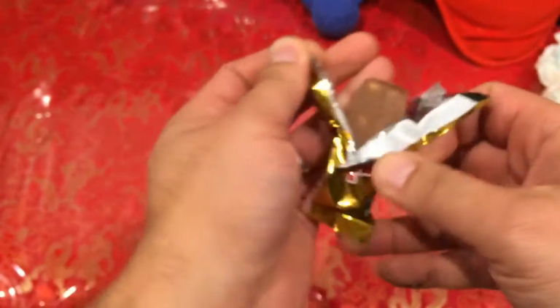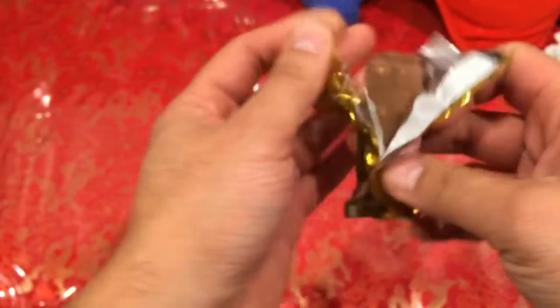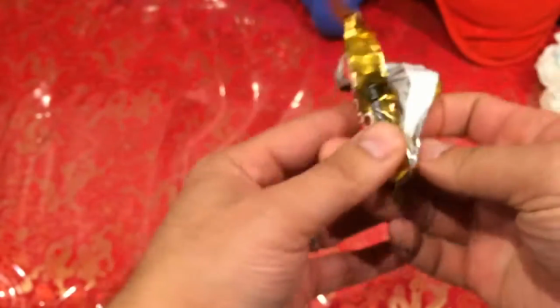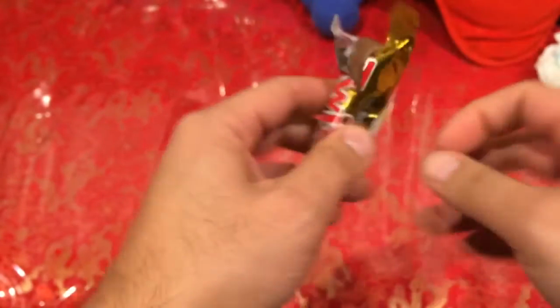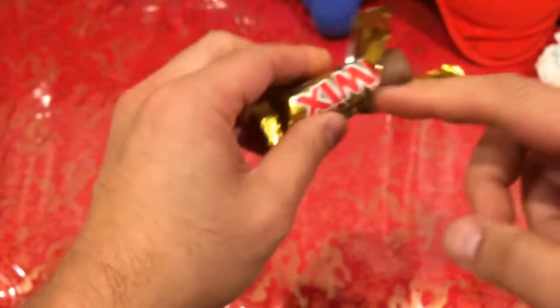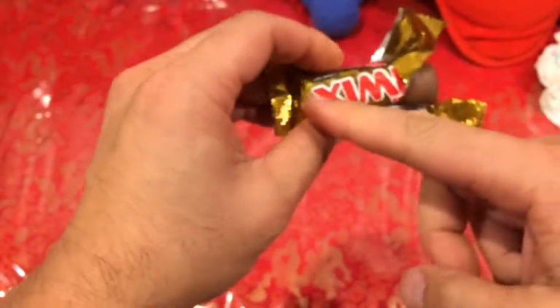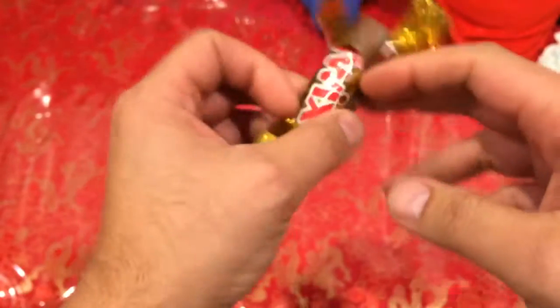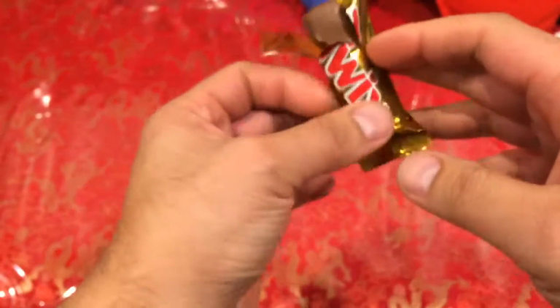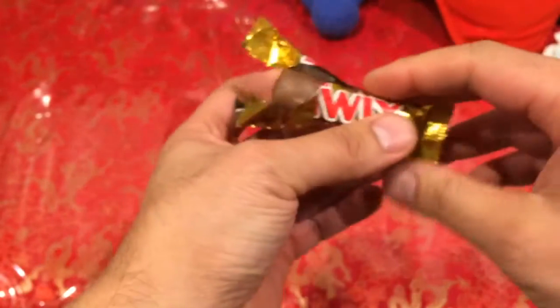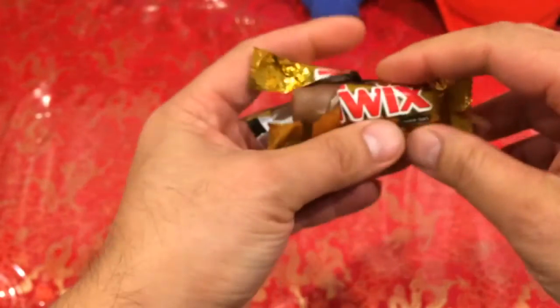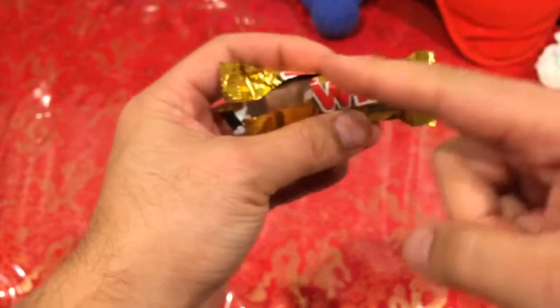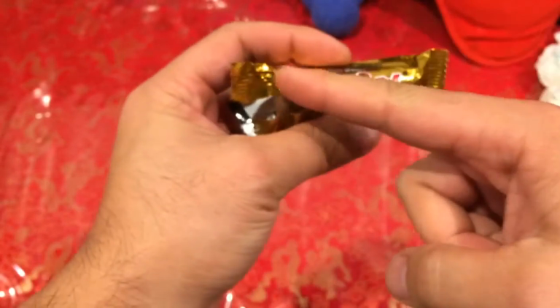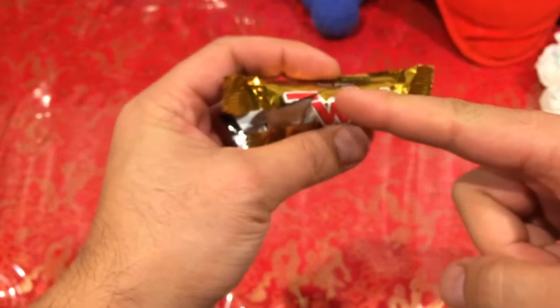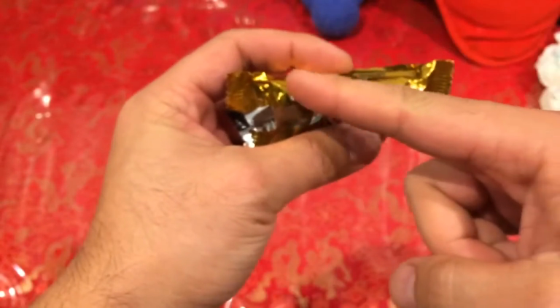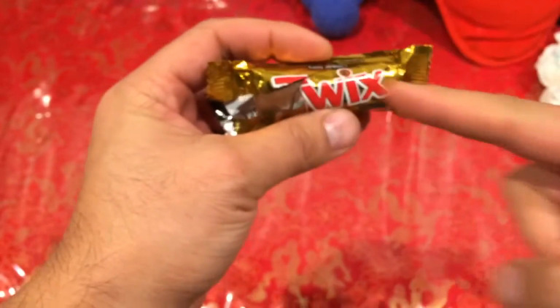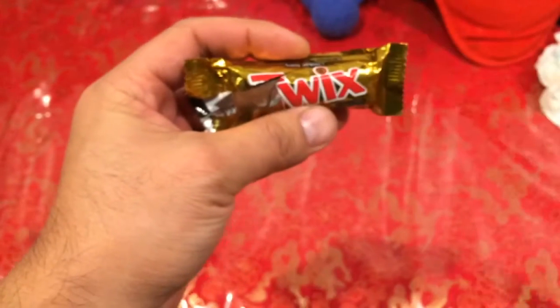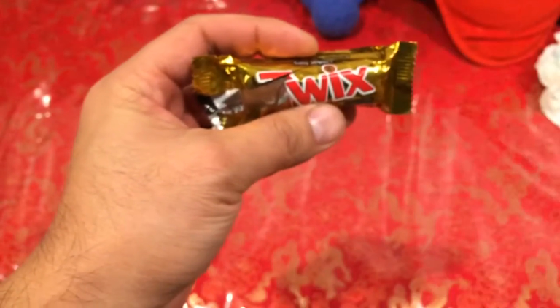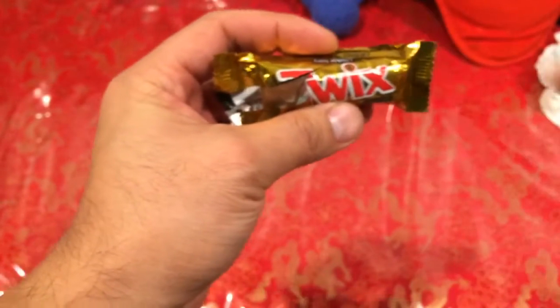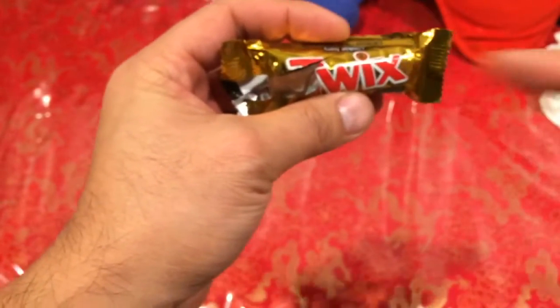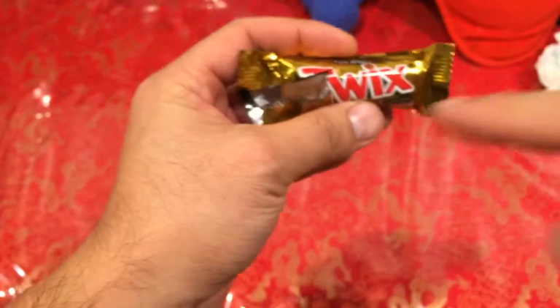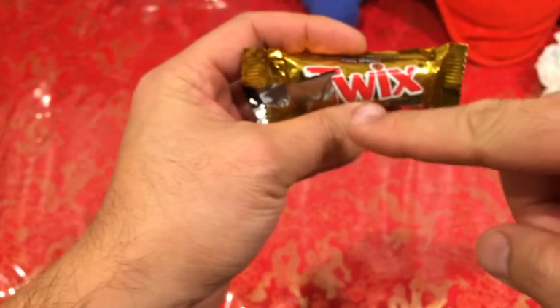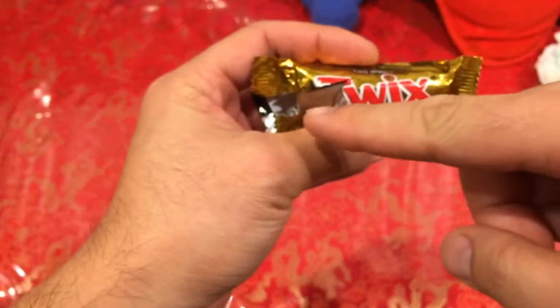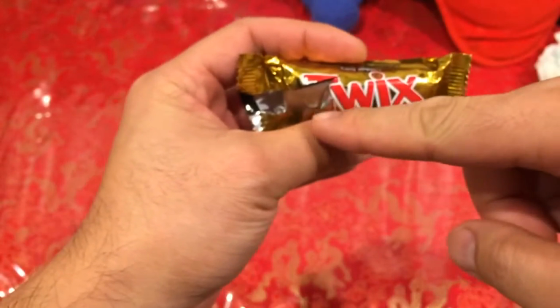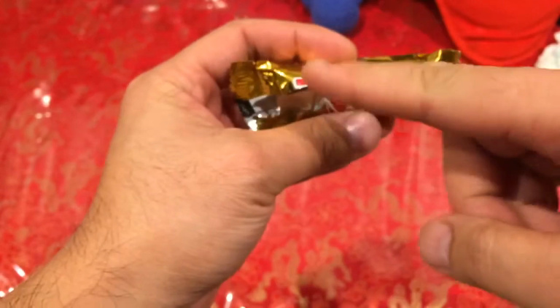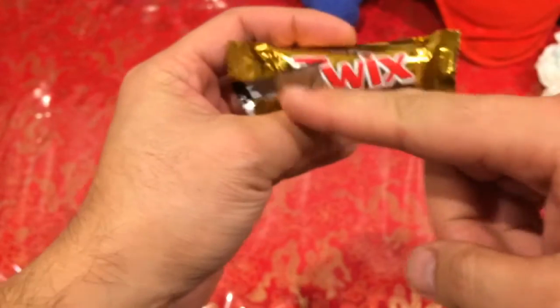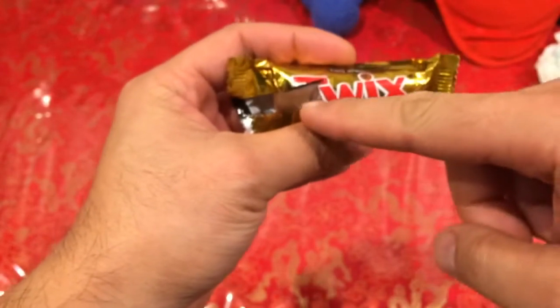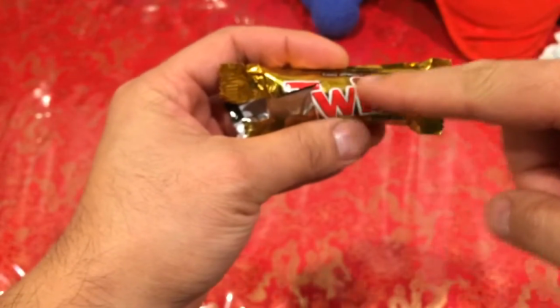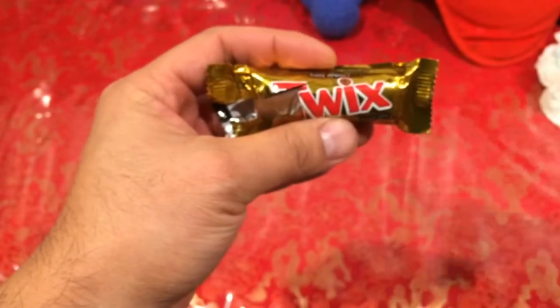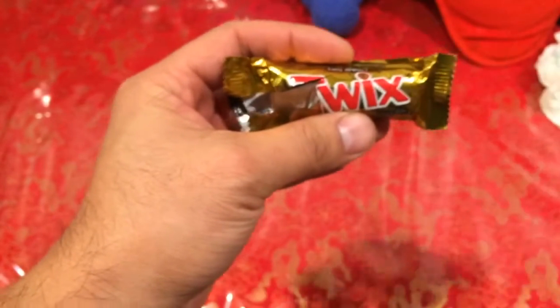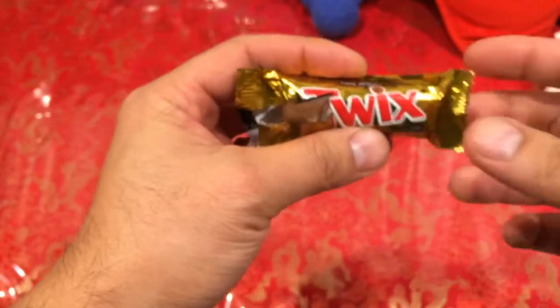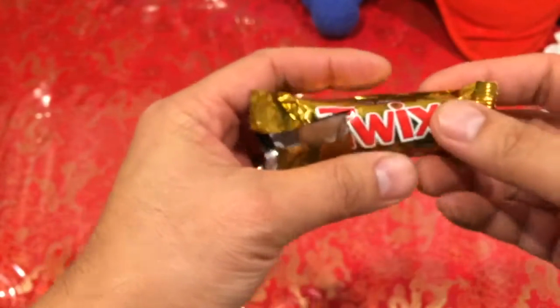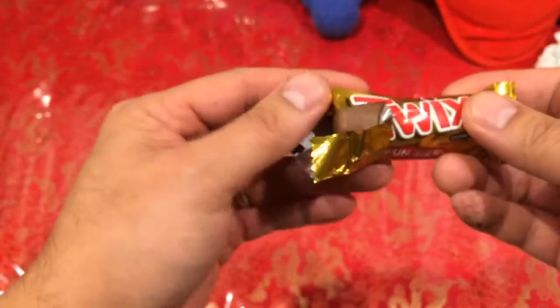The right twix will go the opposite direction — it'll start going downward that way. The twix, when you print it, it goes that way. It's a left twix, okay?